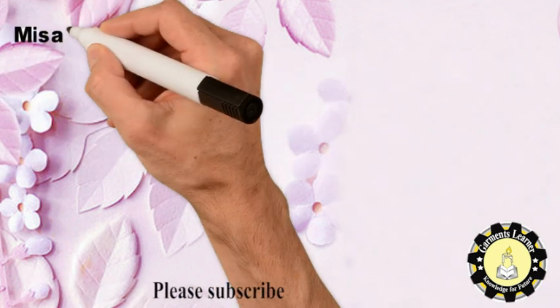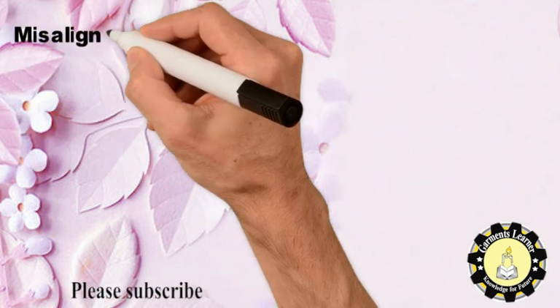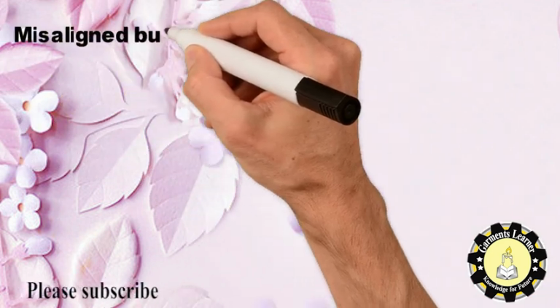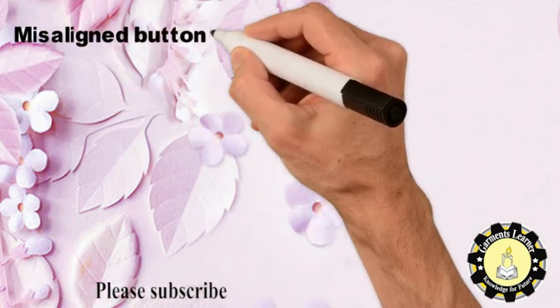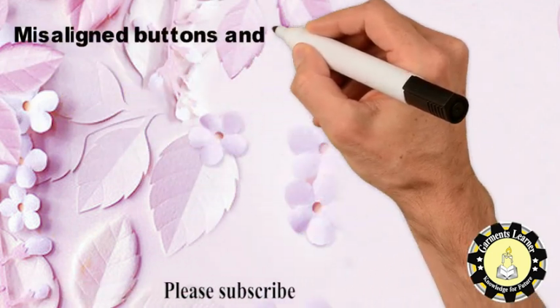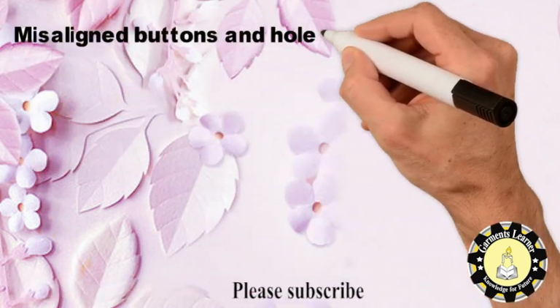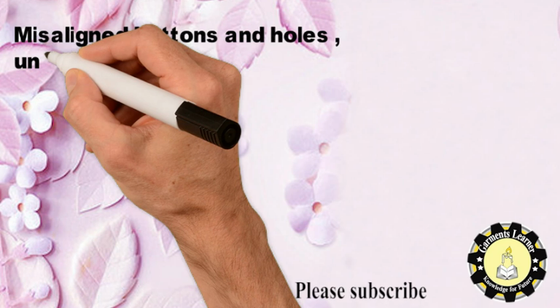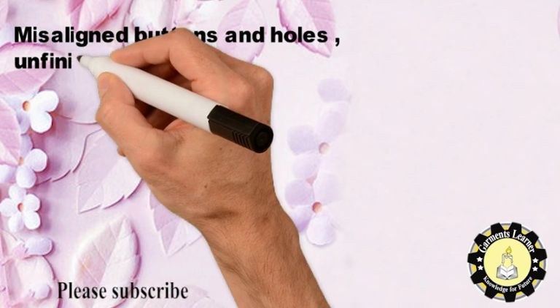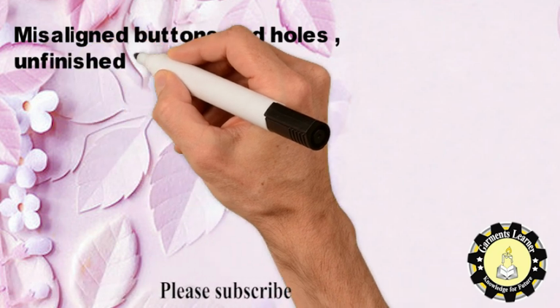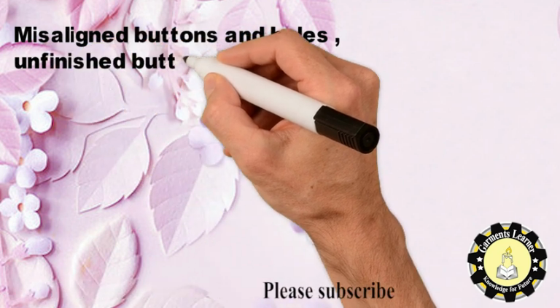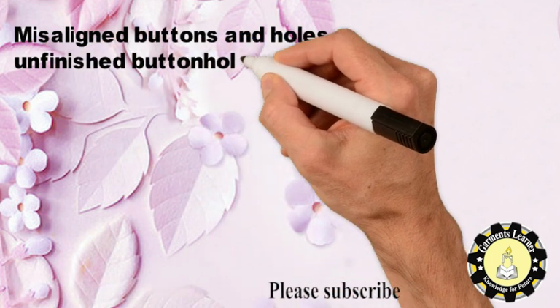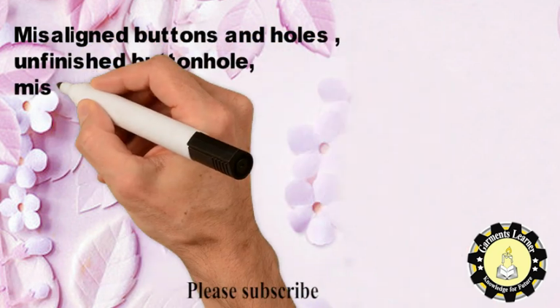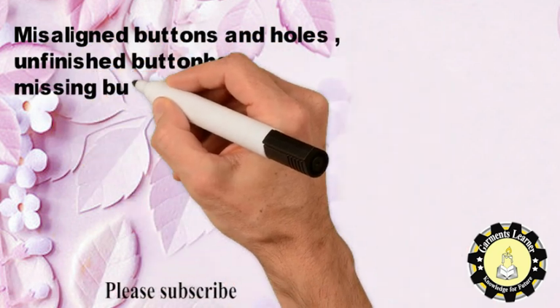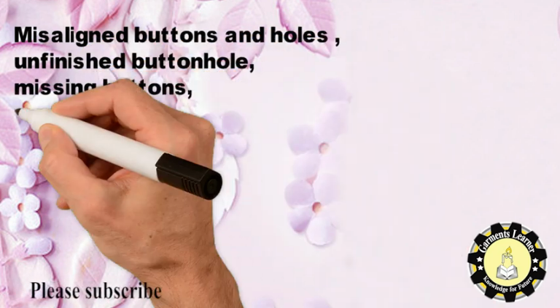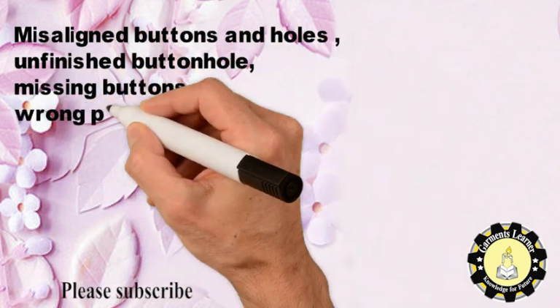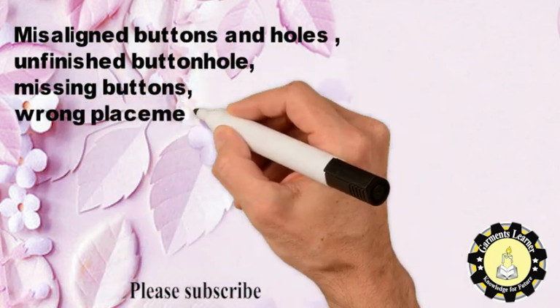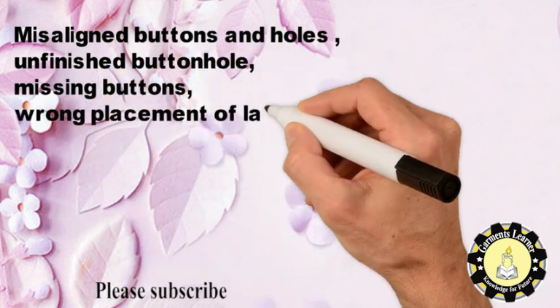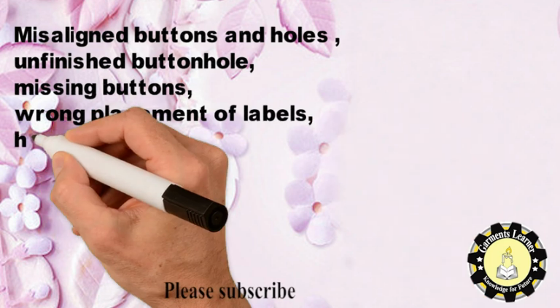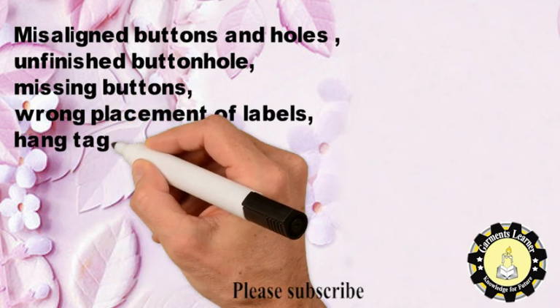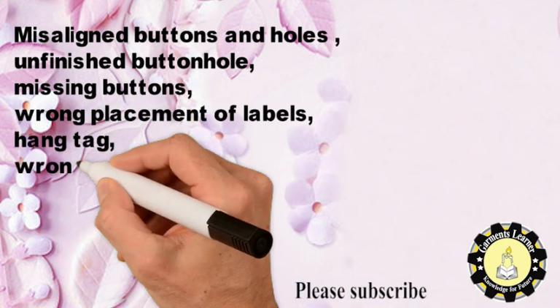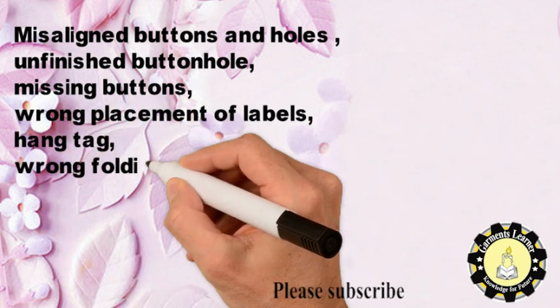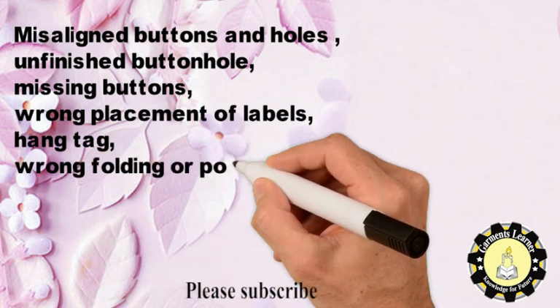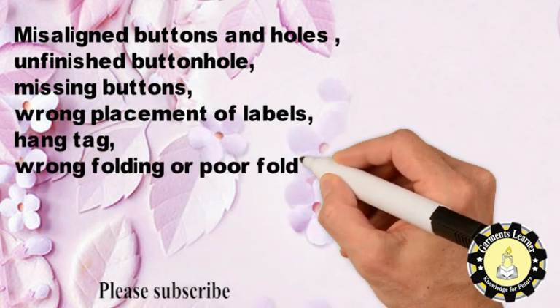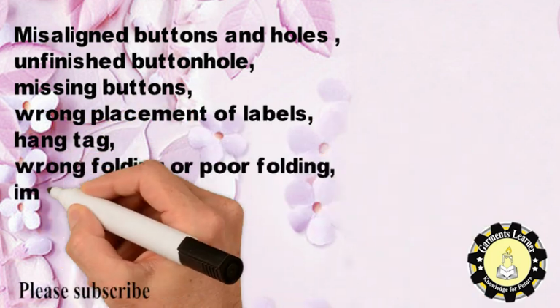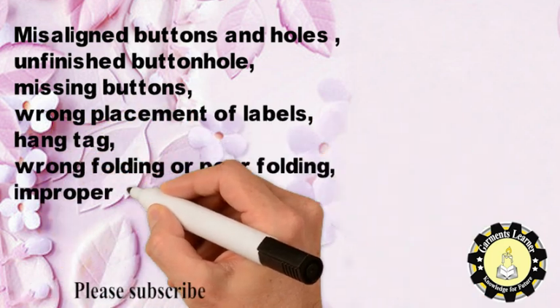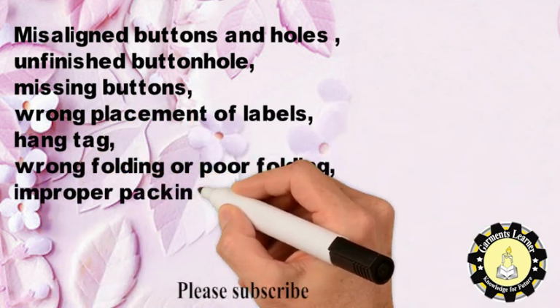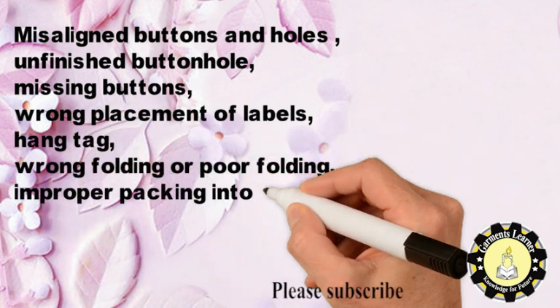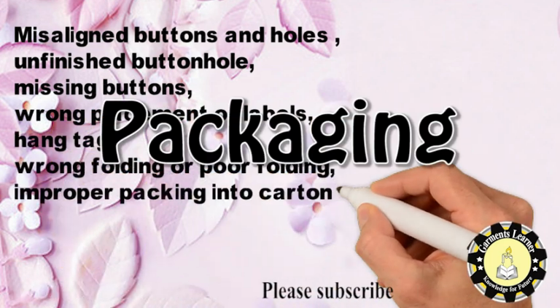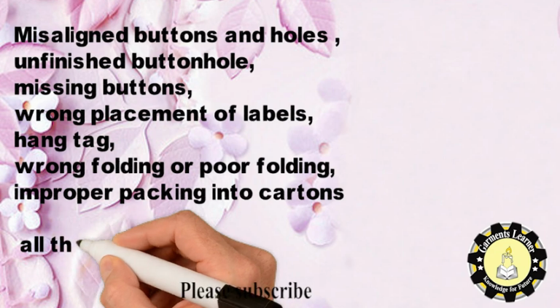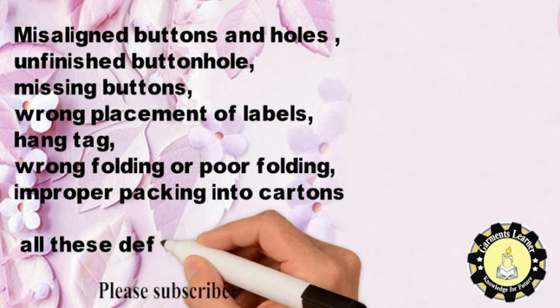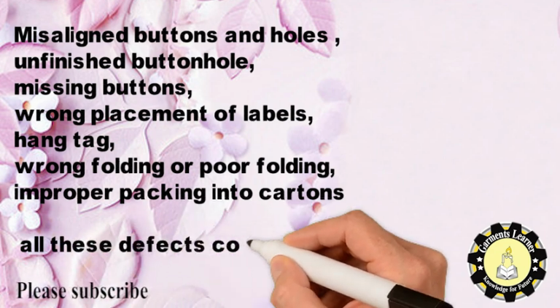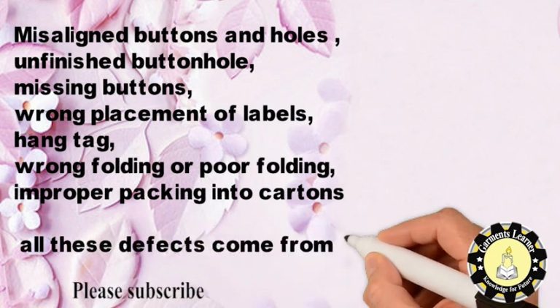Finishing section defects include misaligned buttons and holes, unfinished buttonholes, missing buttons, wrong placement of labels, hang tags, wrong folding or poor folding, and improper packing into cartons. All these defects come from the finishing section.